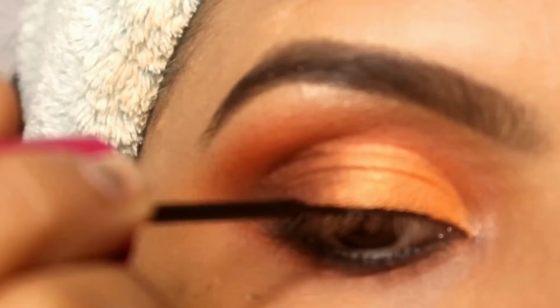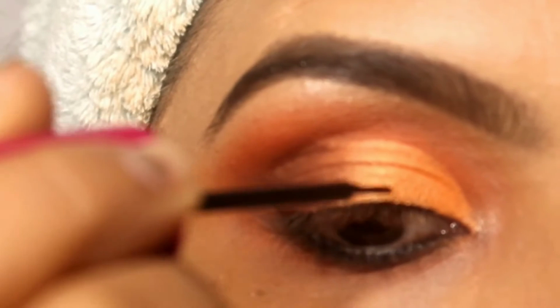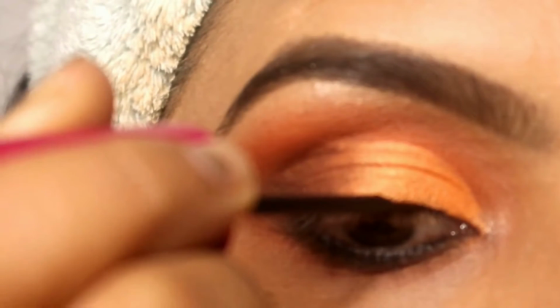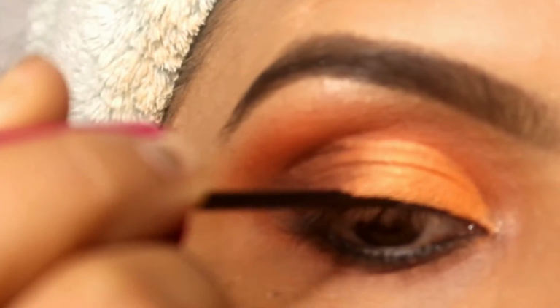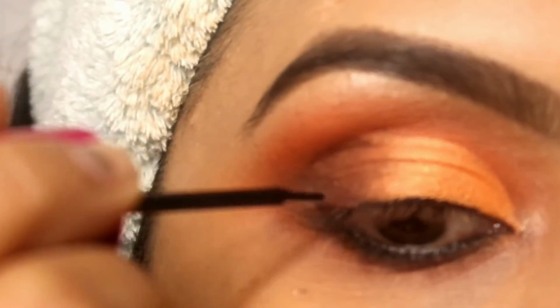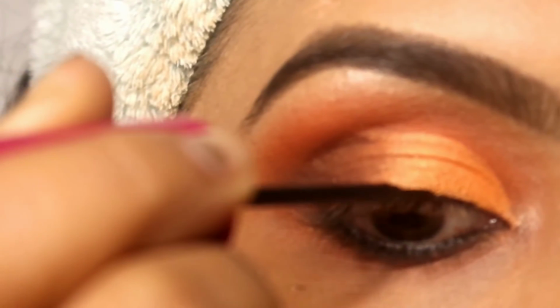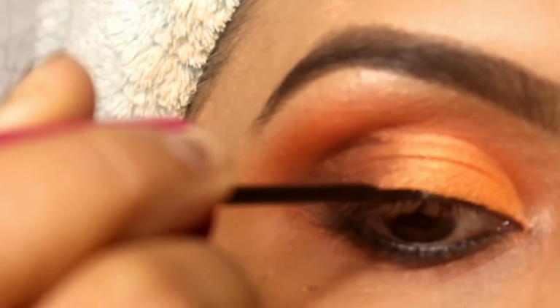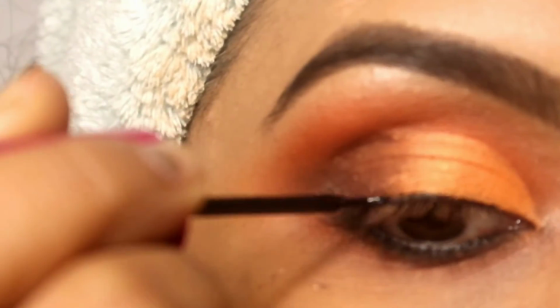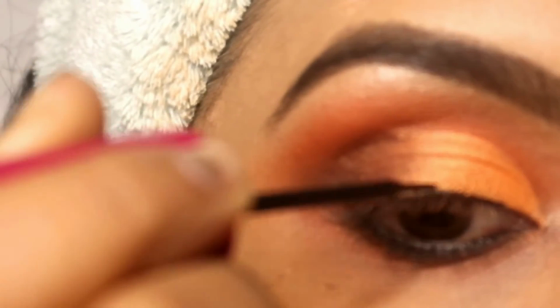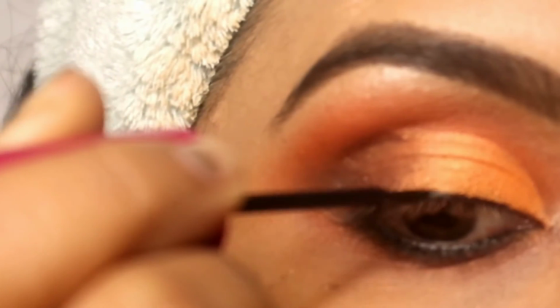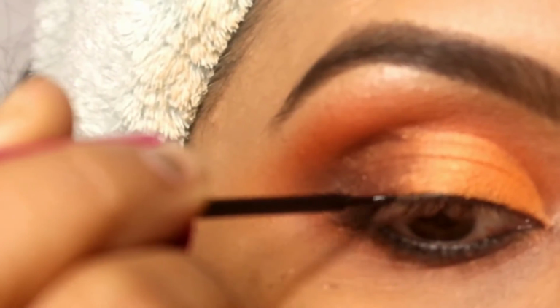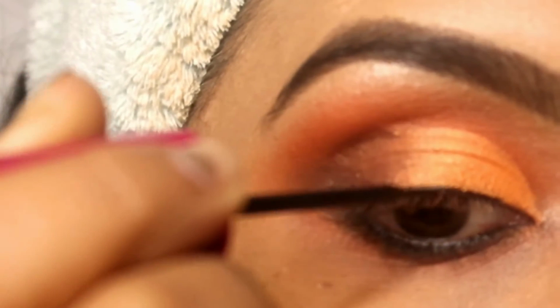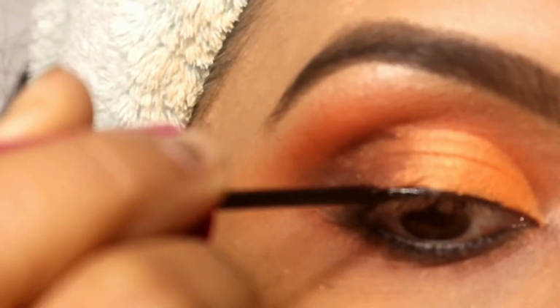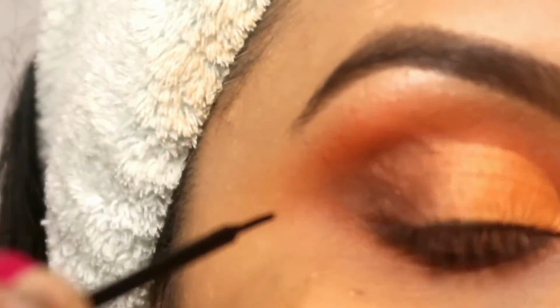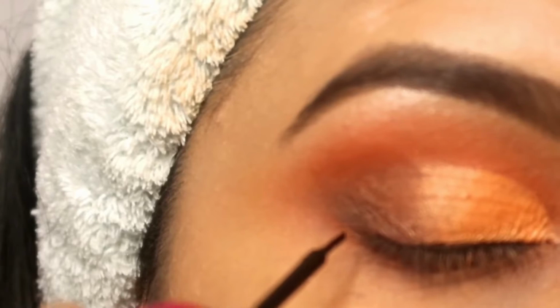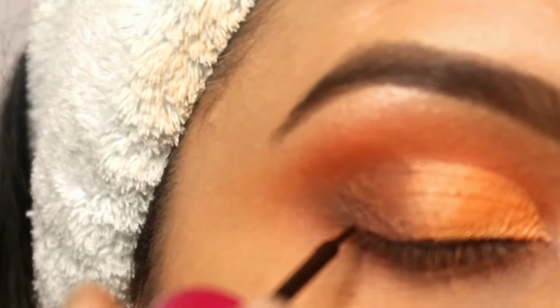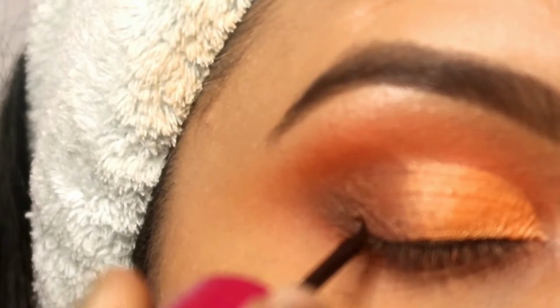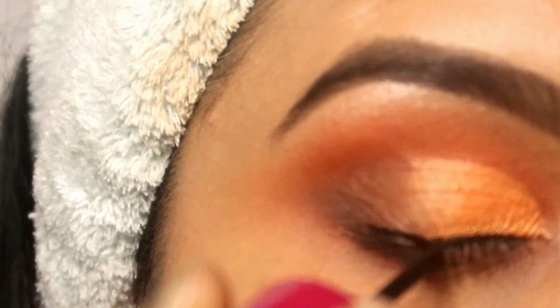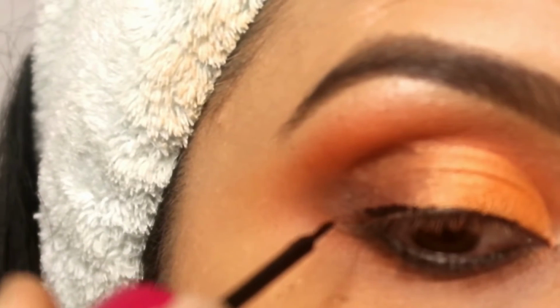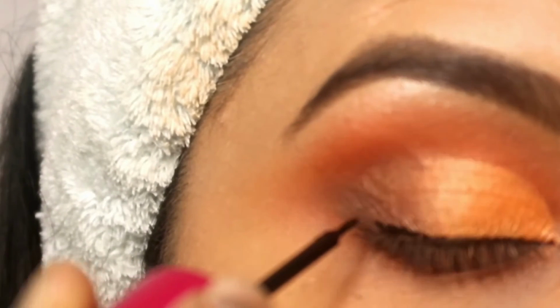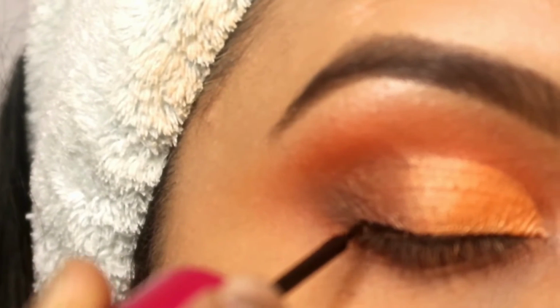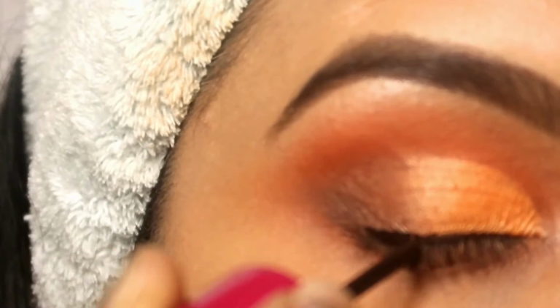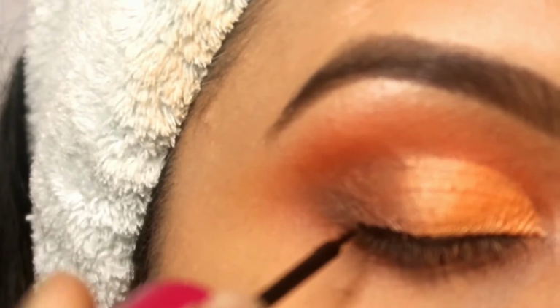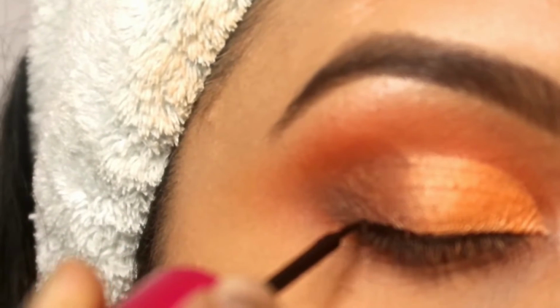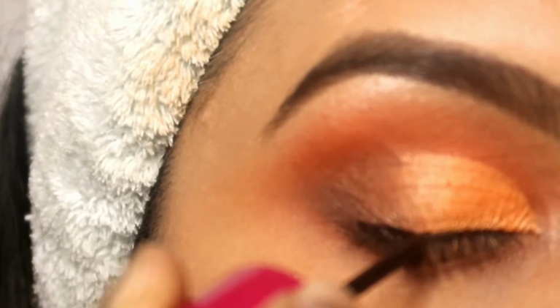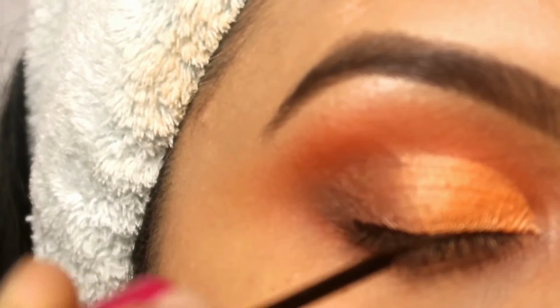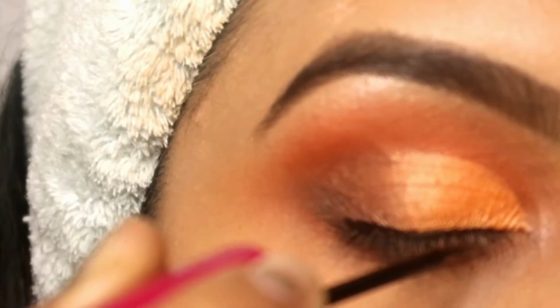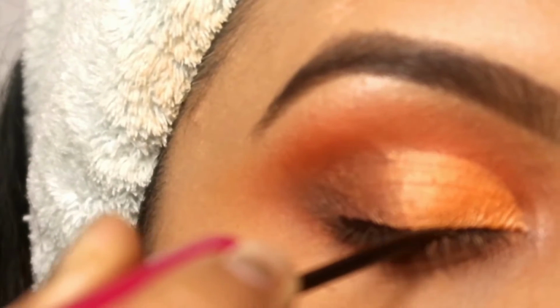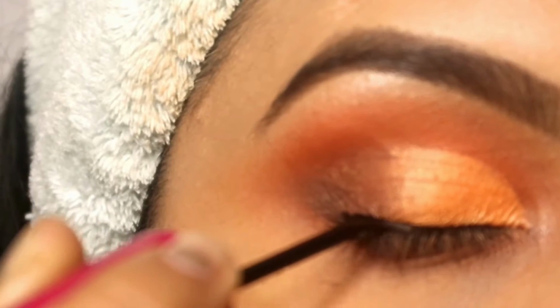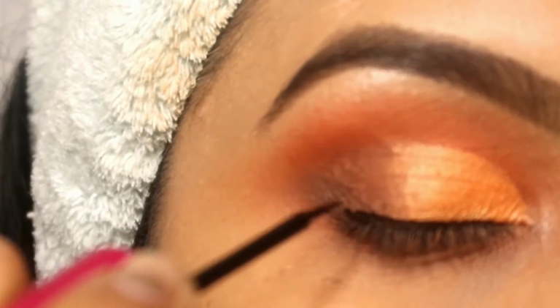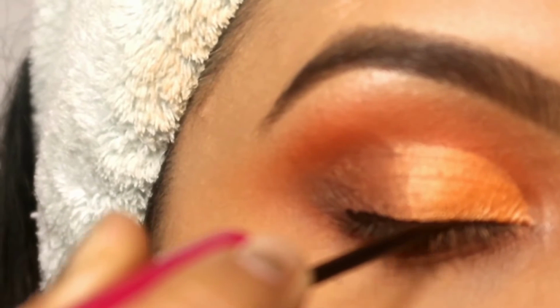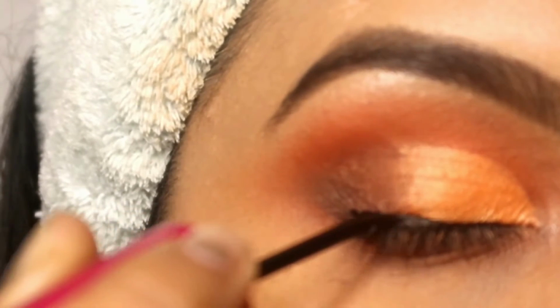Next, I have put Blue Heaven here. I will apply a little winged eyeliner — it is not very long. After that, I will apply the eyeliner and then Maybelline mascara.